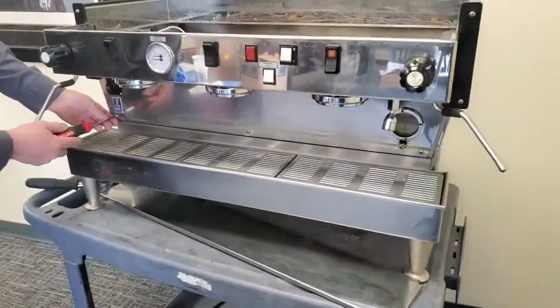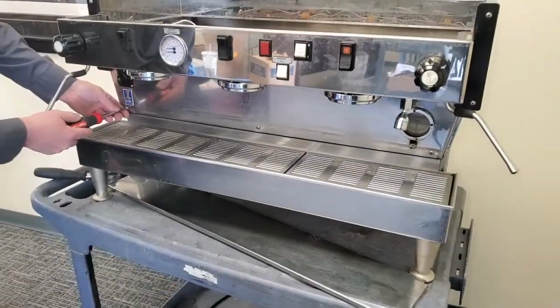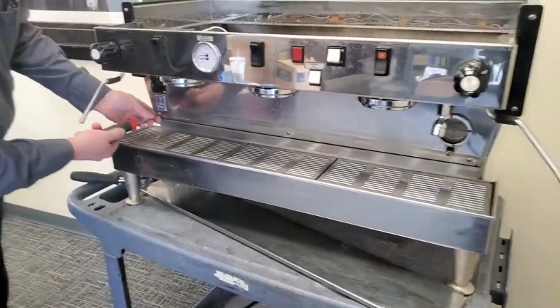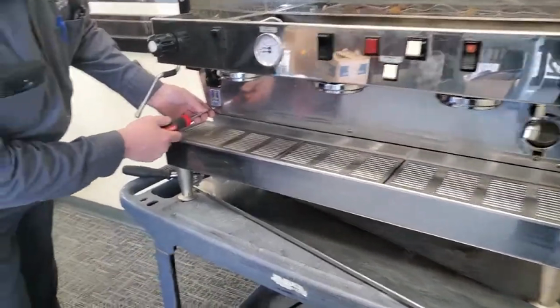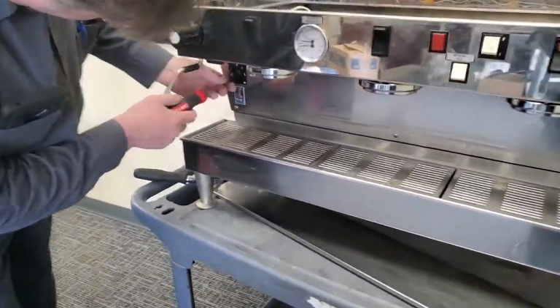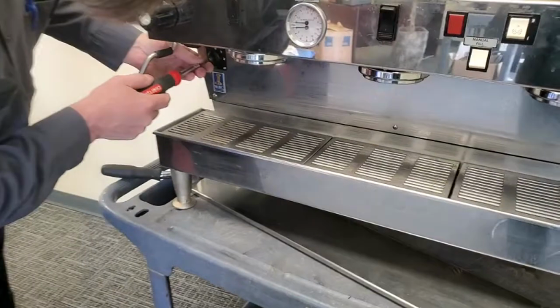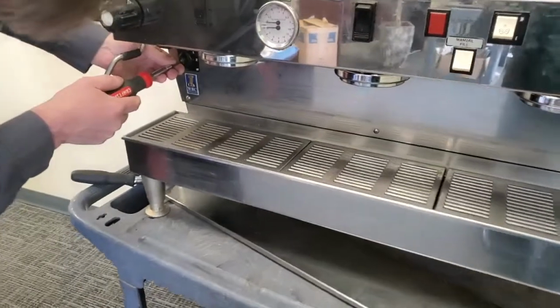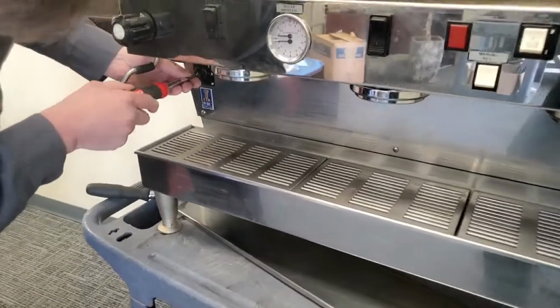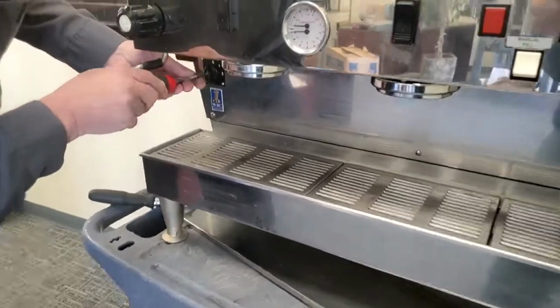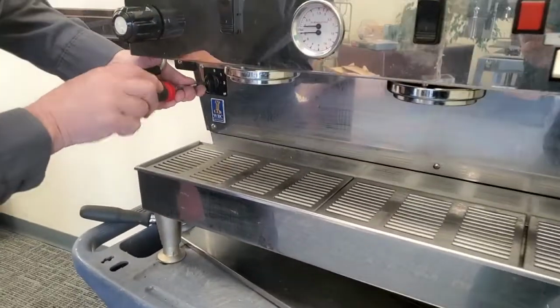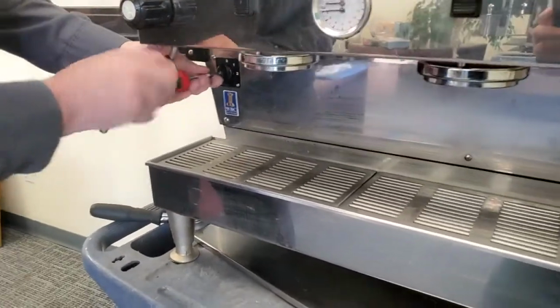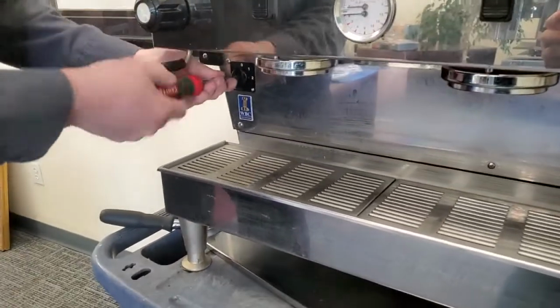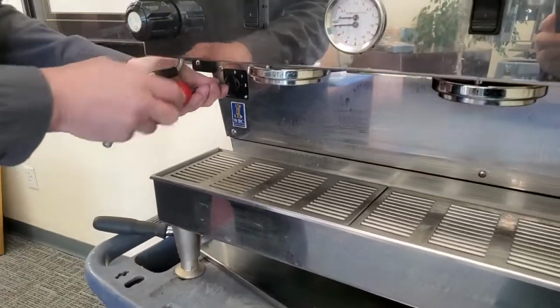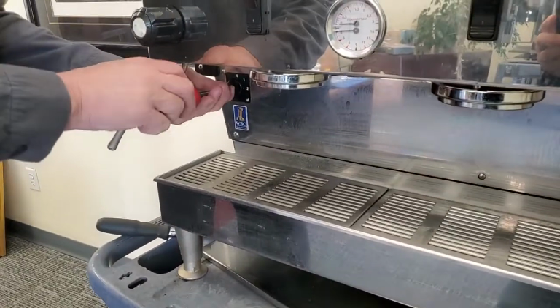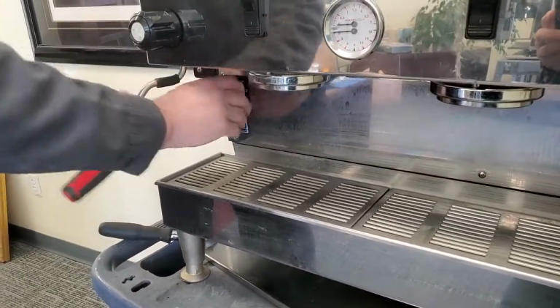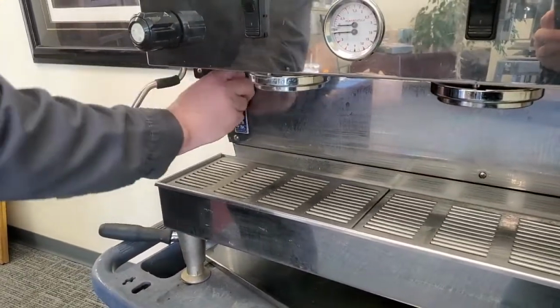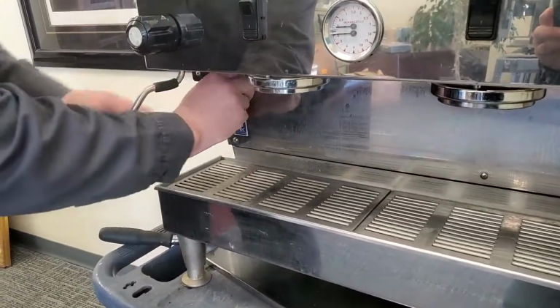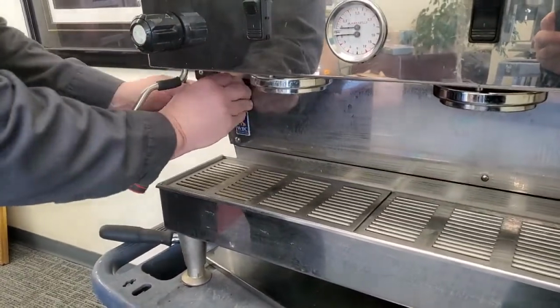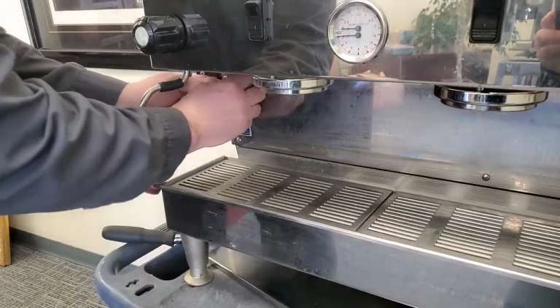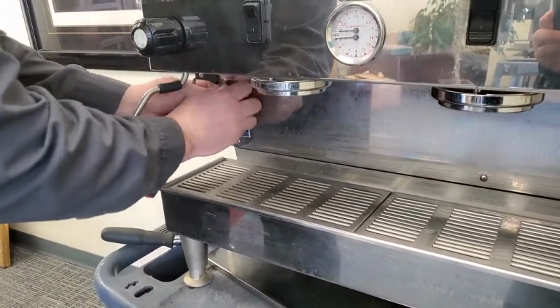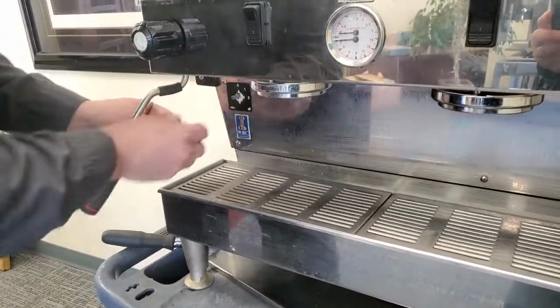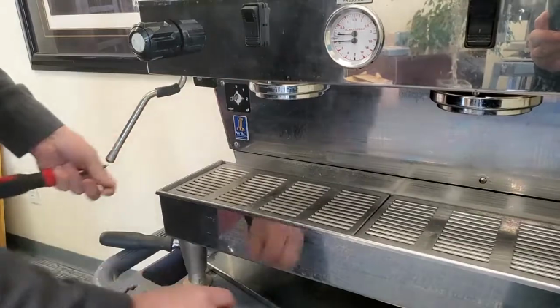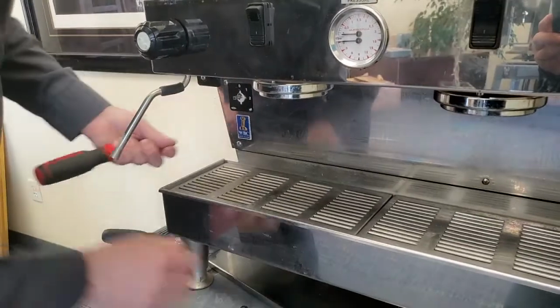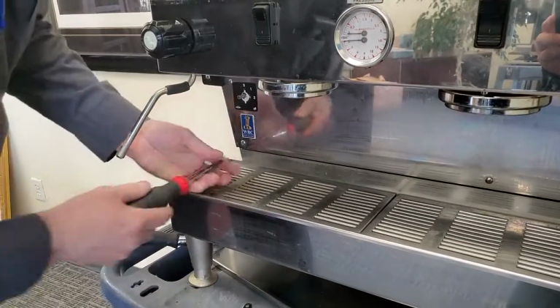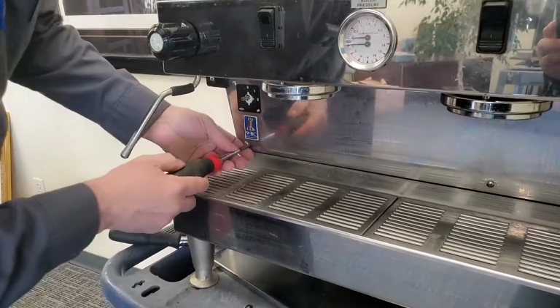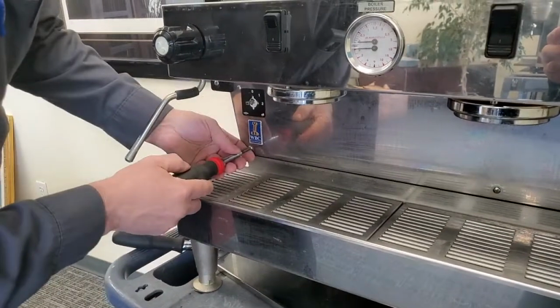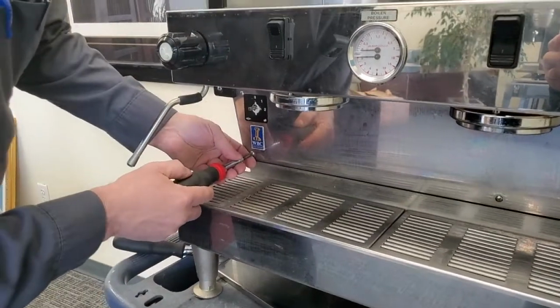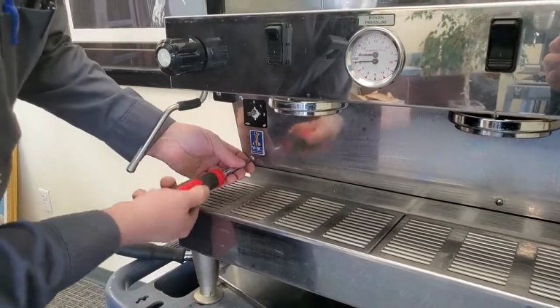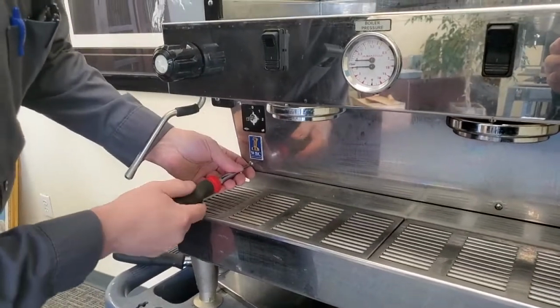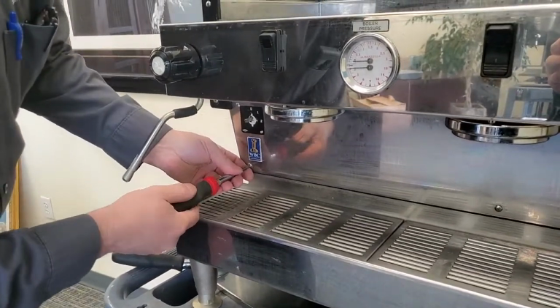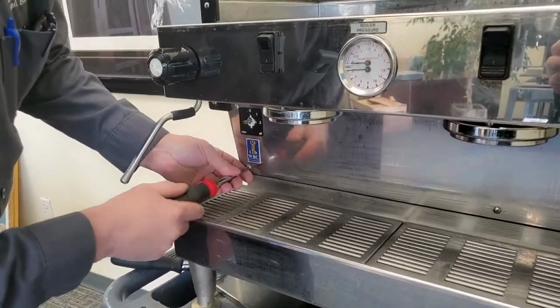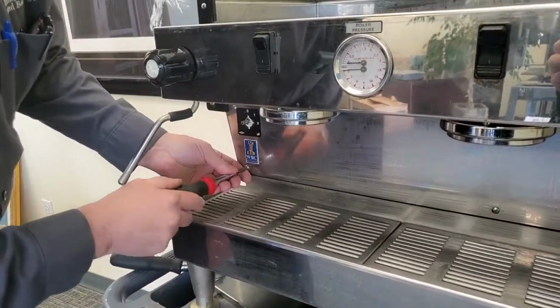To access the brew valves you're going to want to have your machine off. Pull the knob off your on-off switch, and then there are five screws for this panel — two on each side and one in the middle.